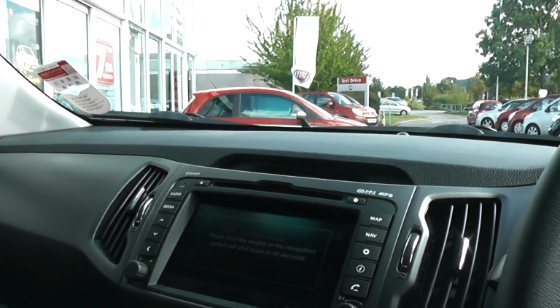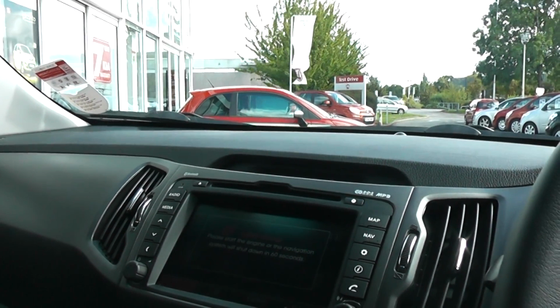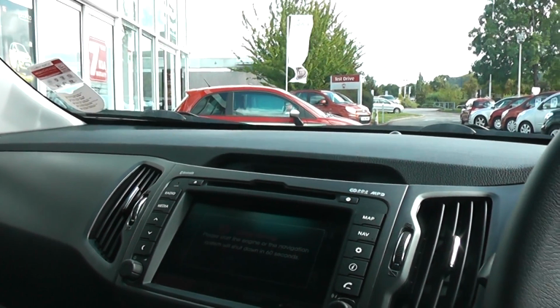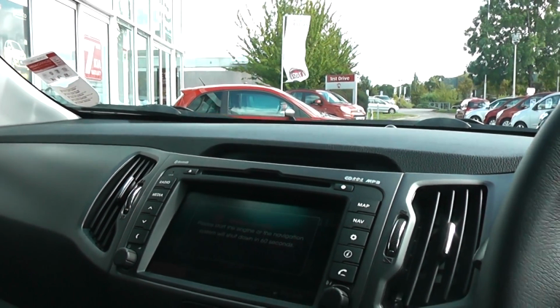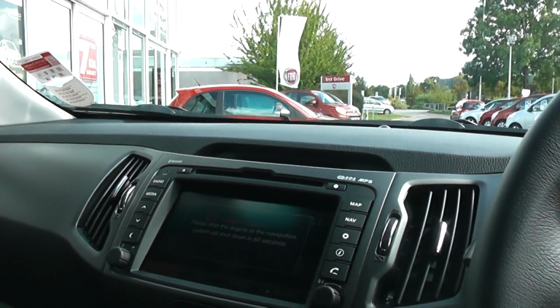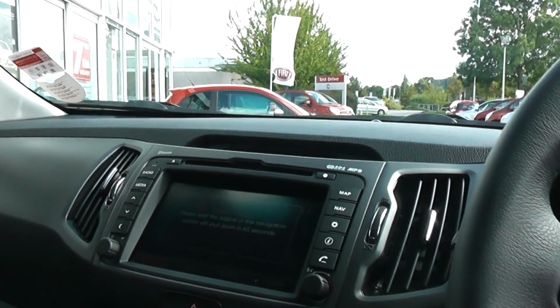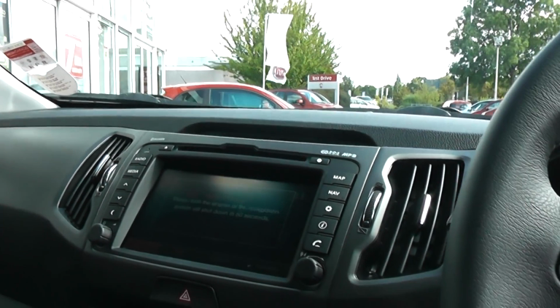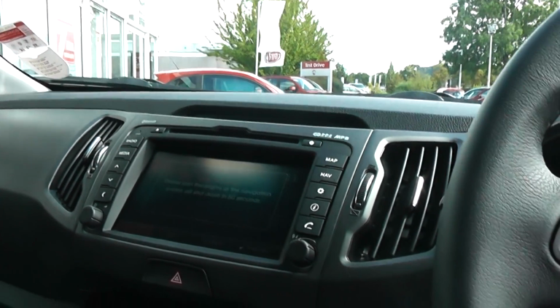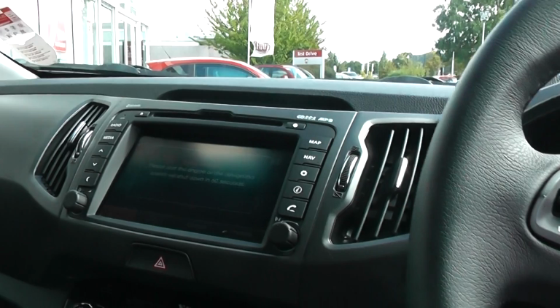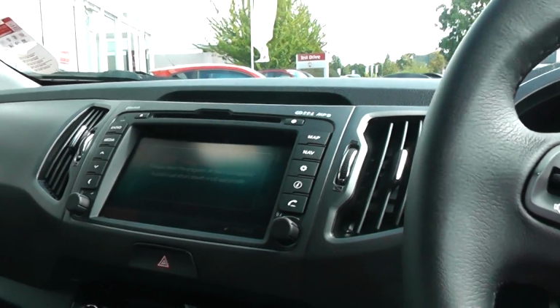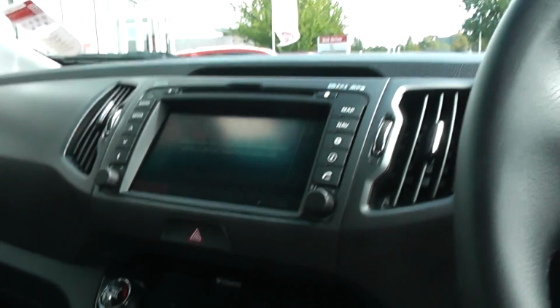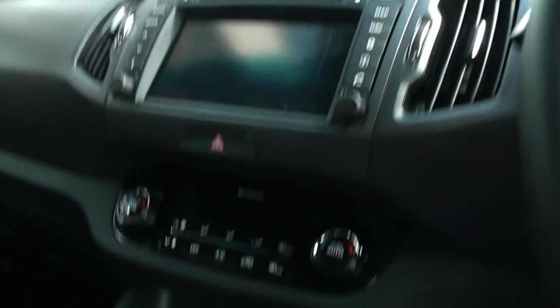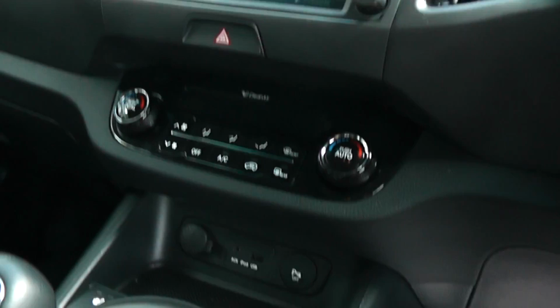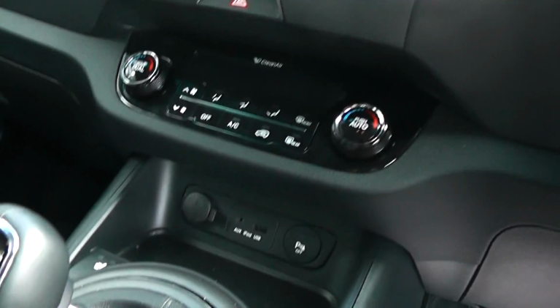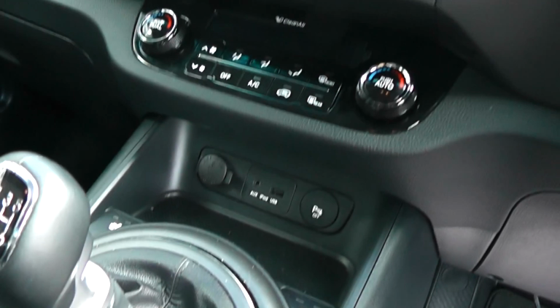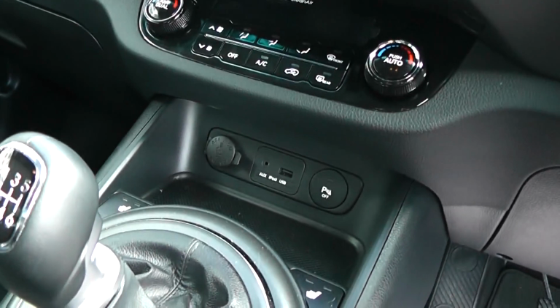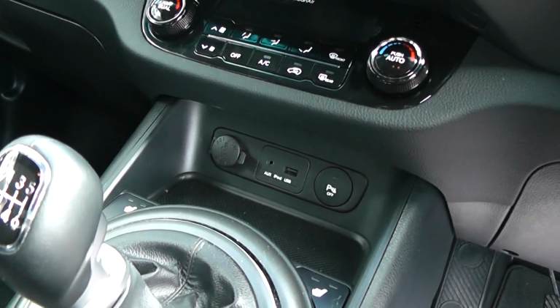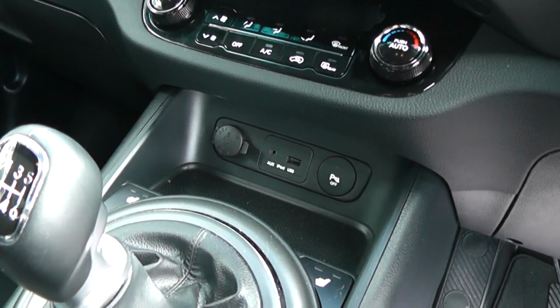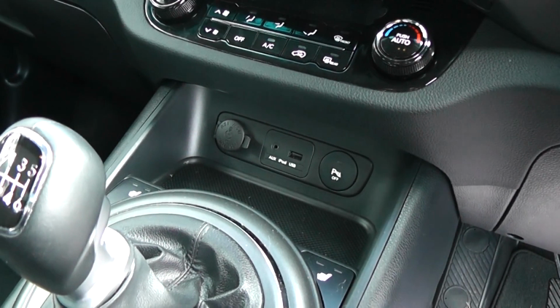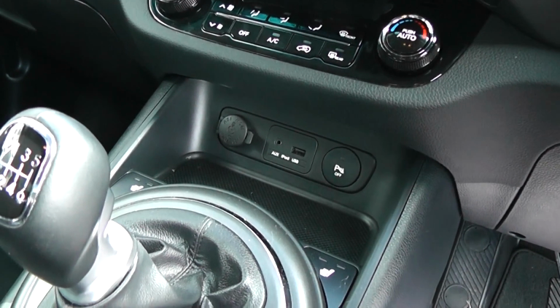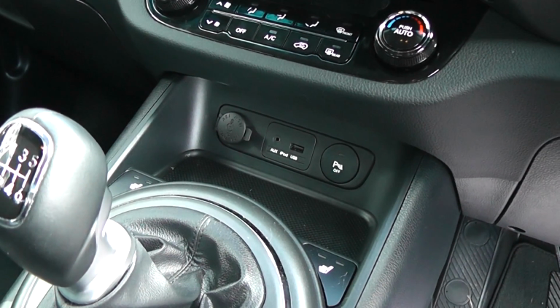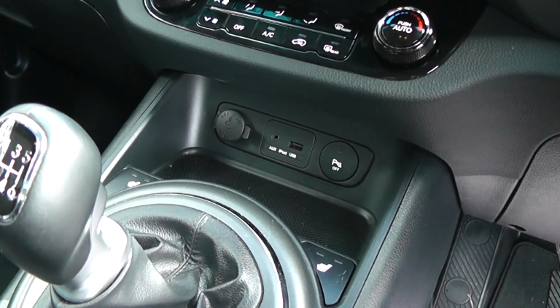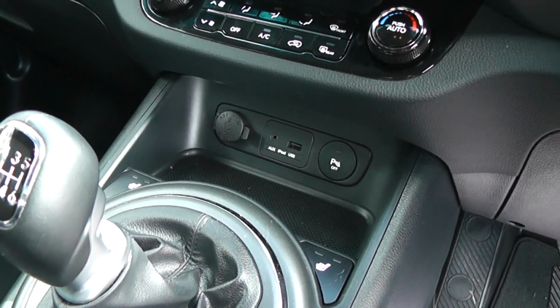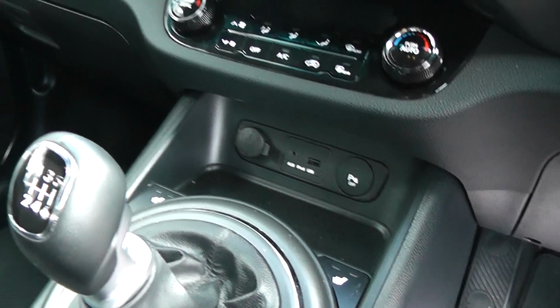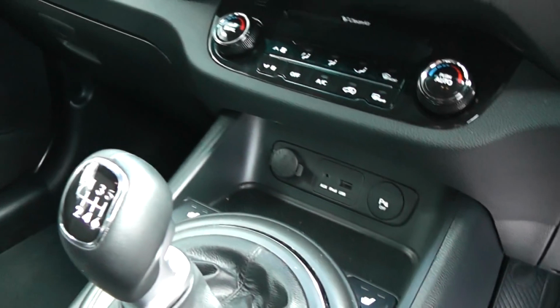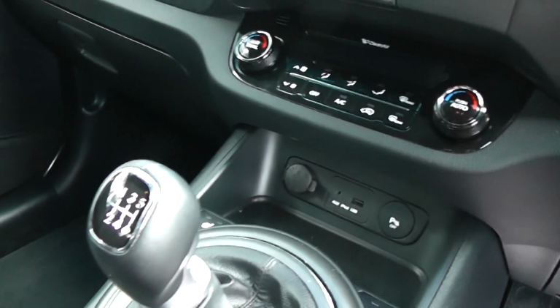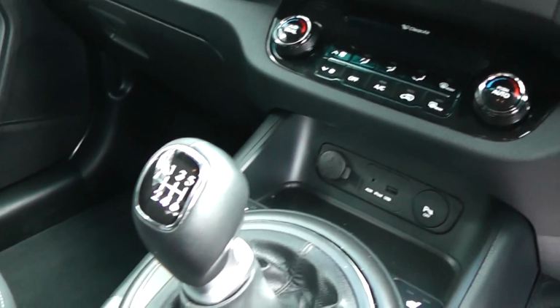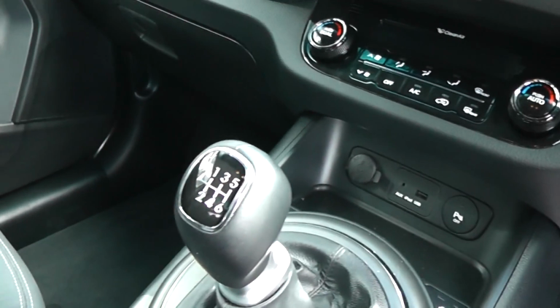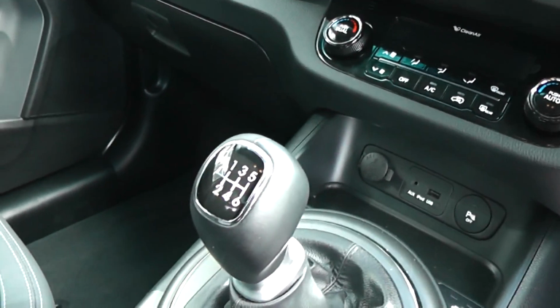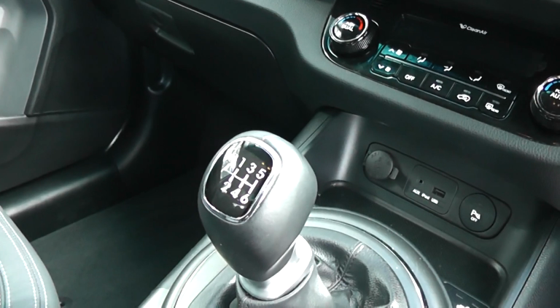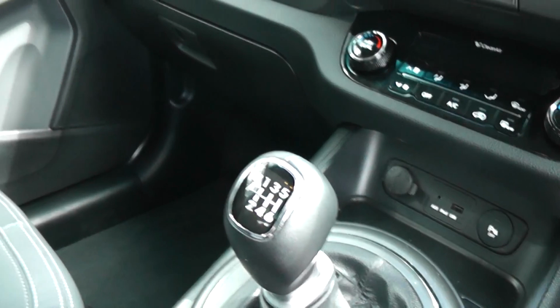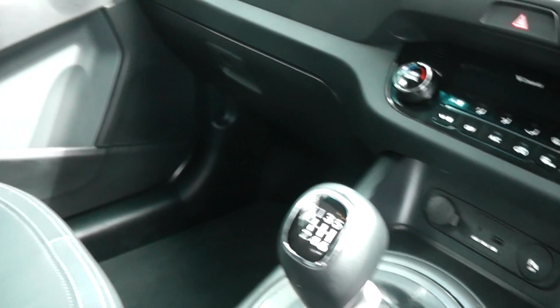It also comes with air conditioning, has connections for iPod, AUX and USB, and comes with a six speed gearbox.